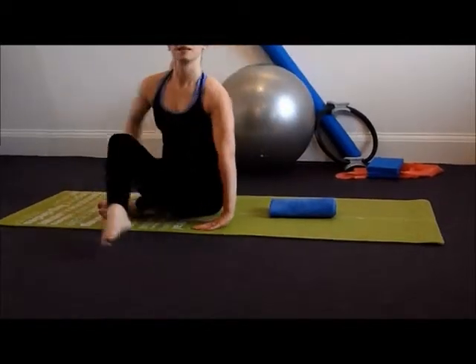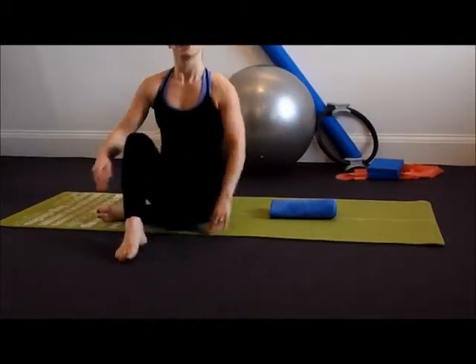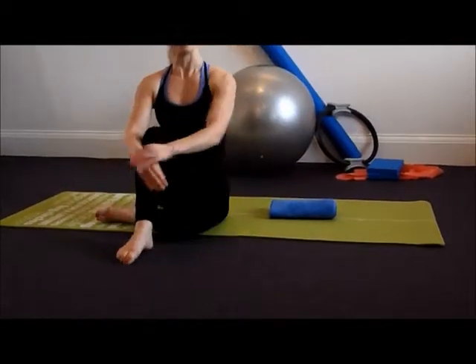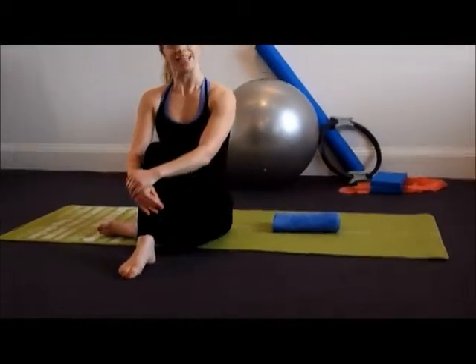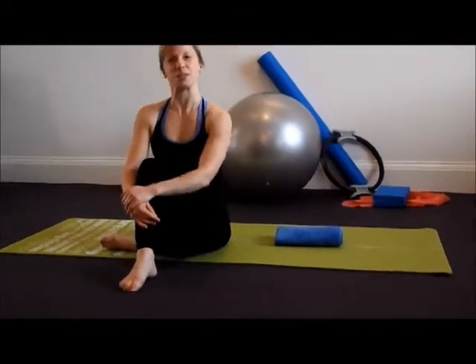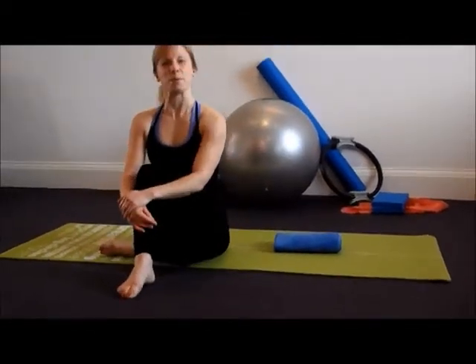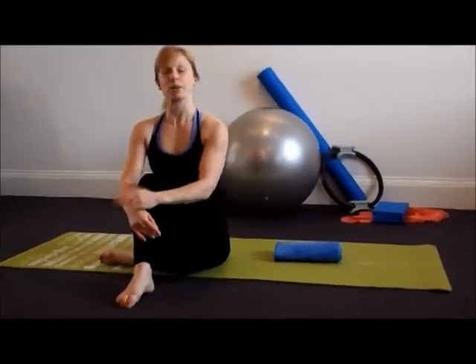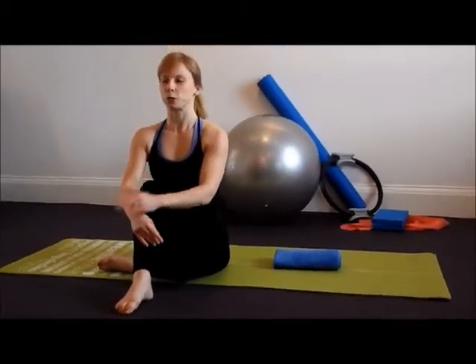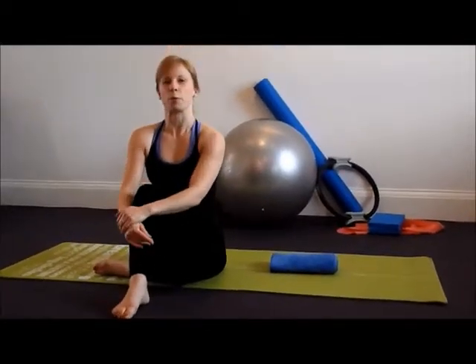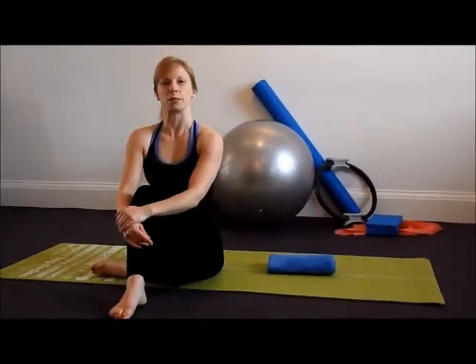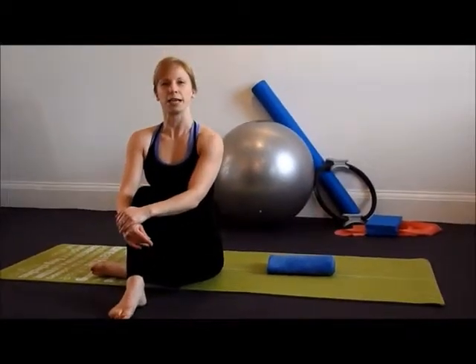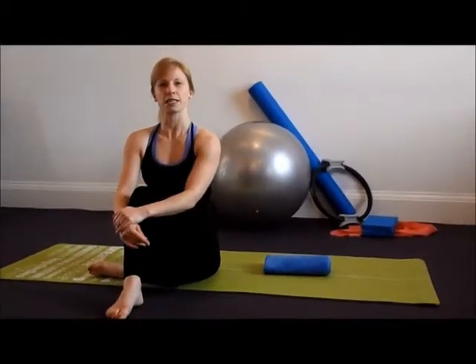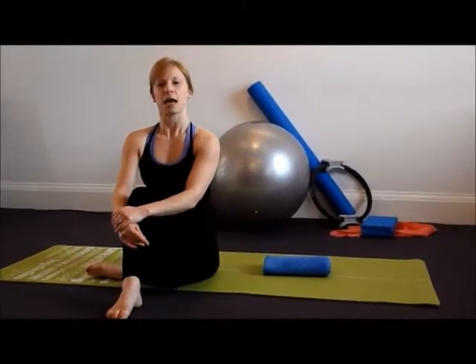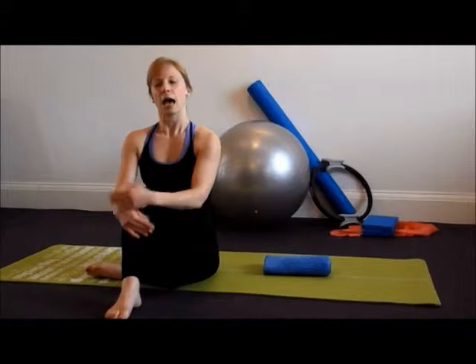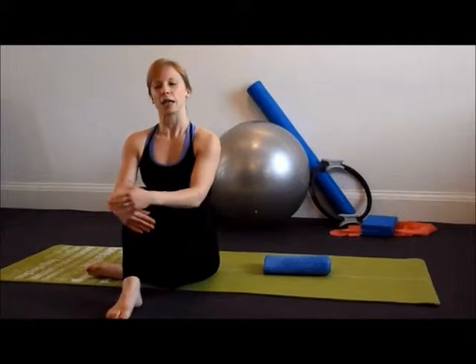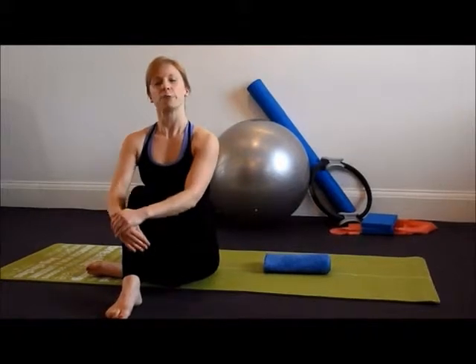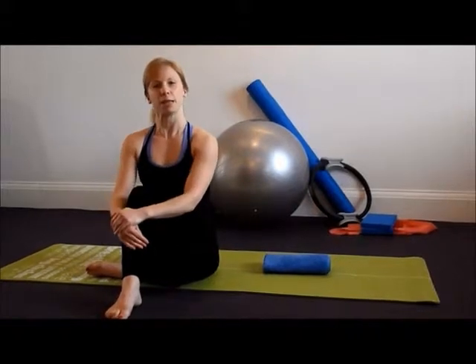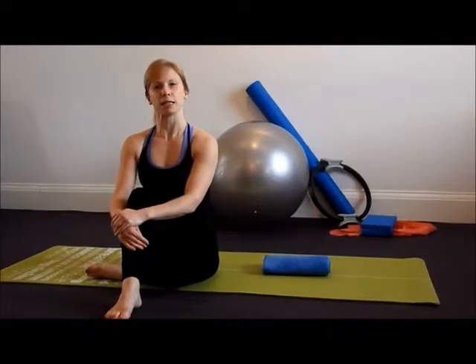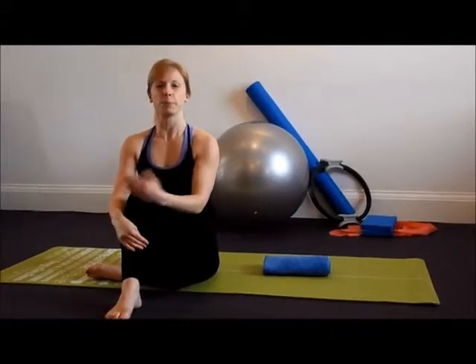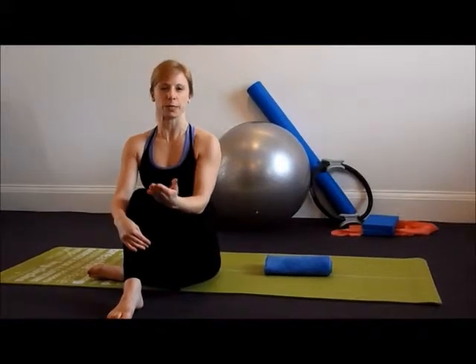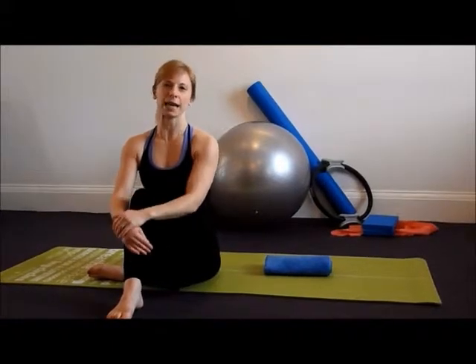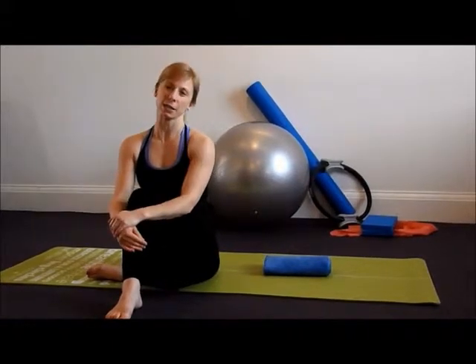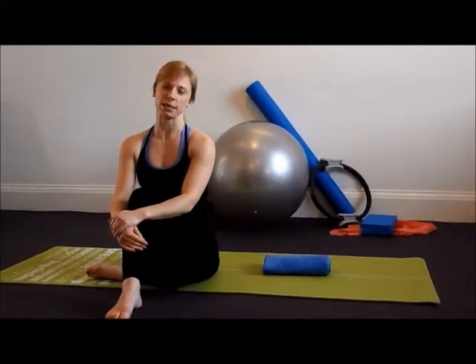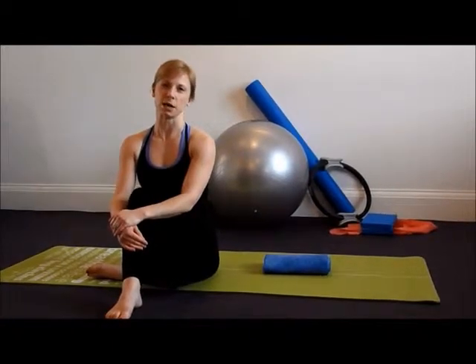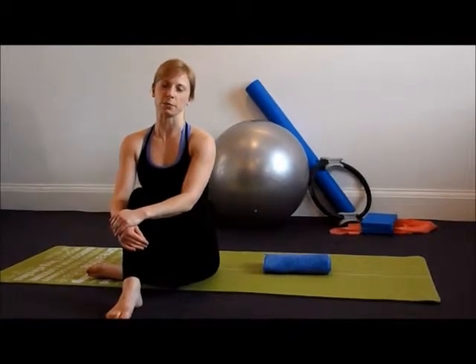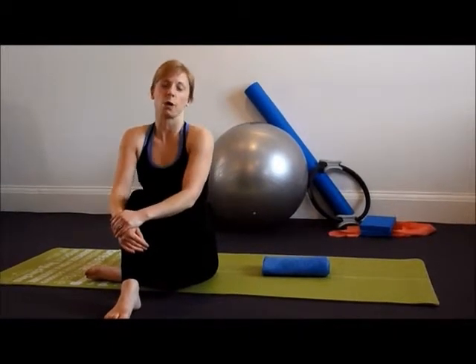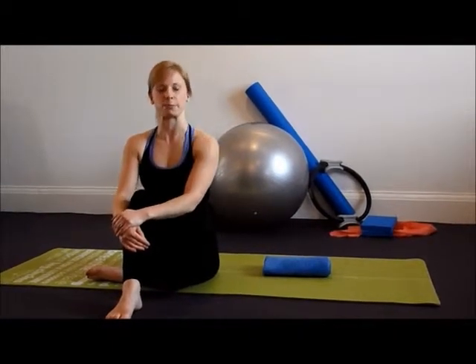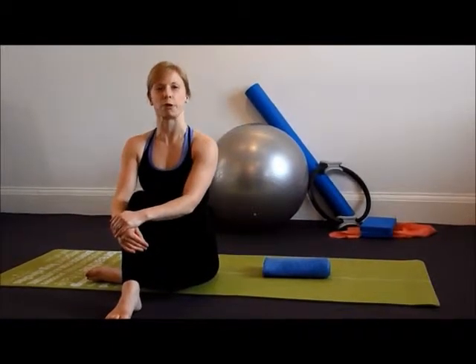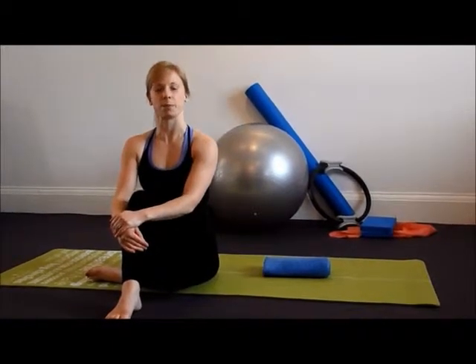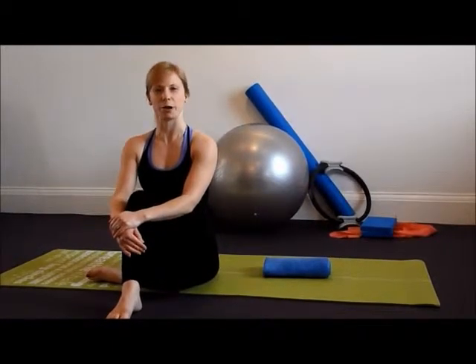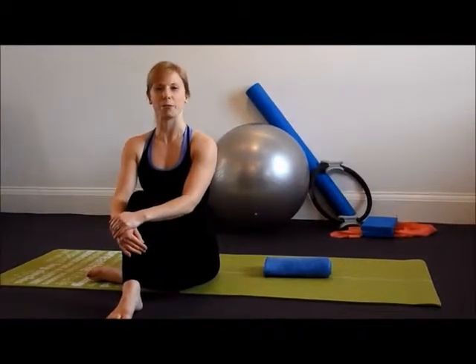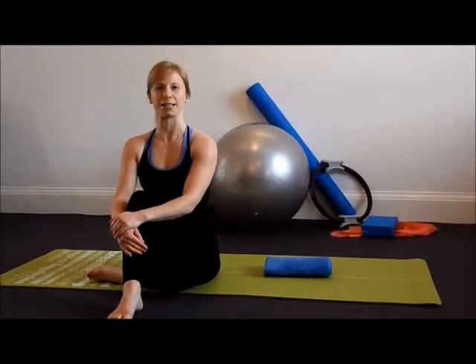That's the superman or superwoman stretch. Repeat this between 10 and 20 times, or as prescribed by your chiropractor.